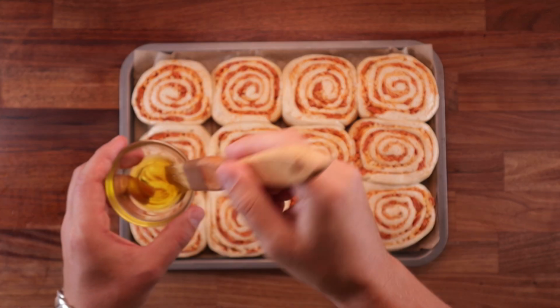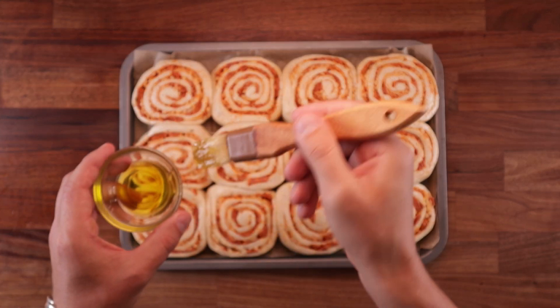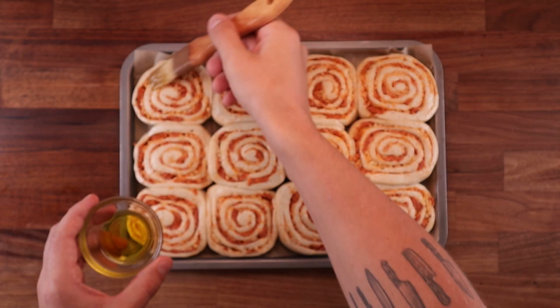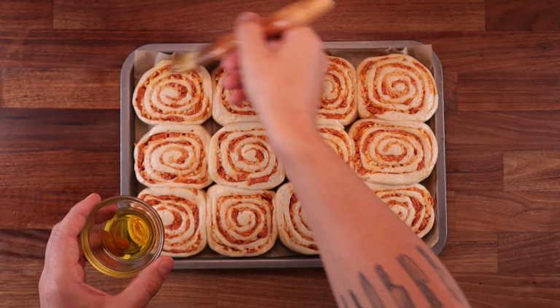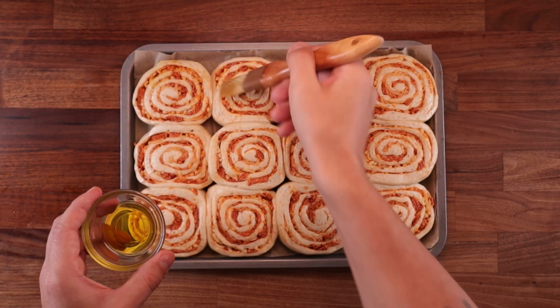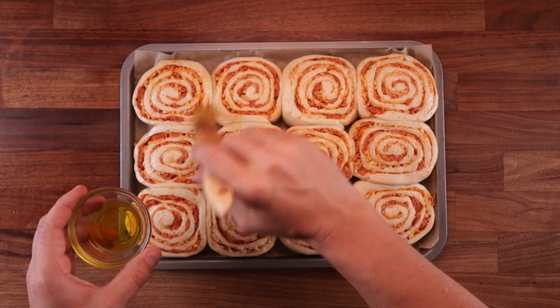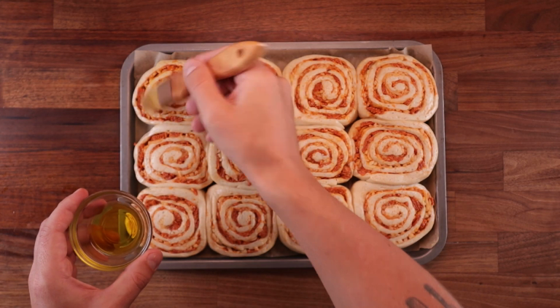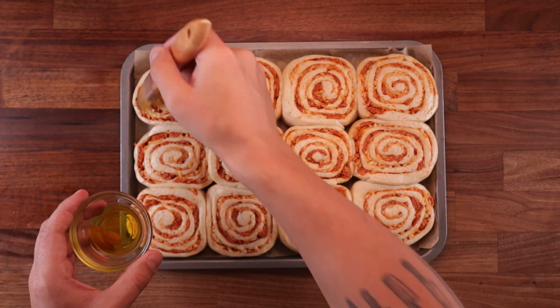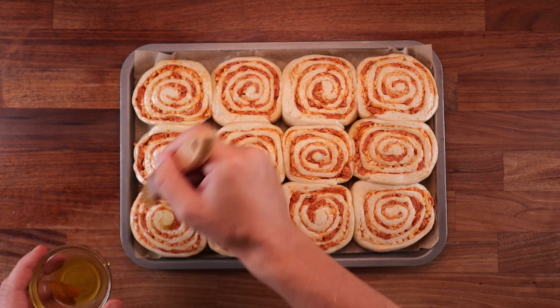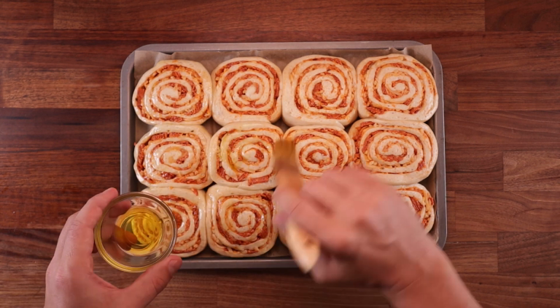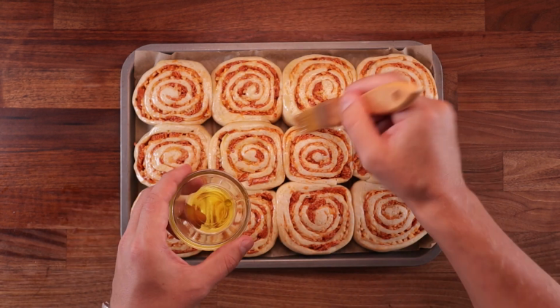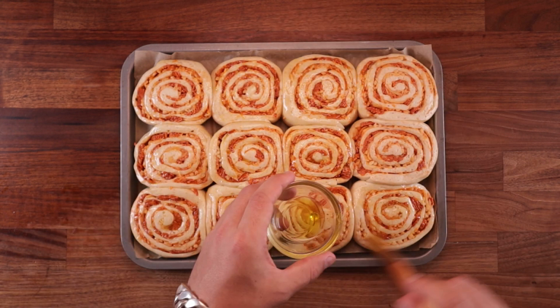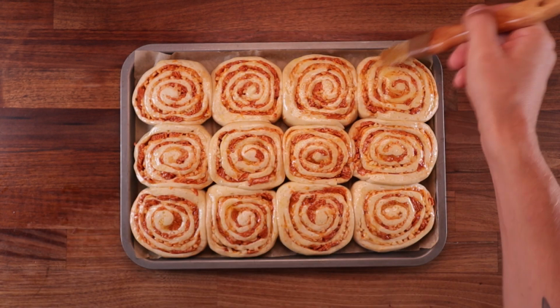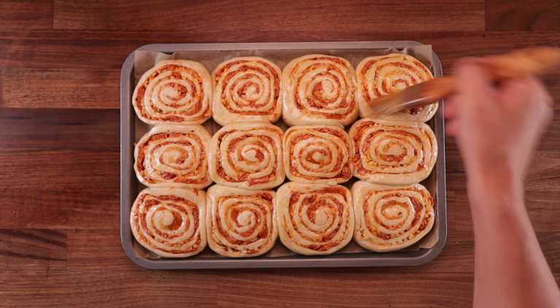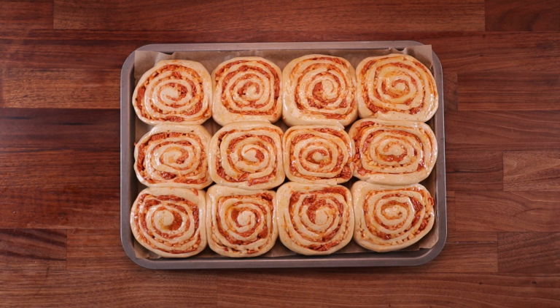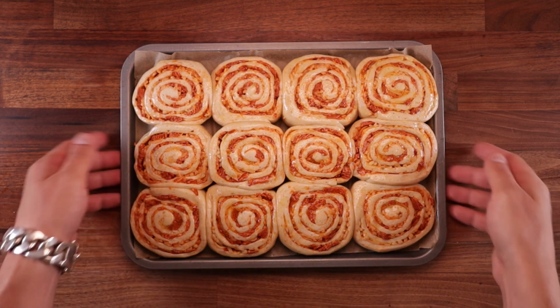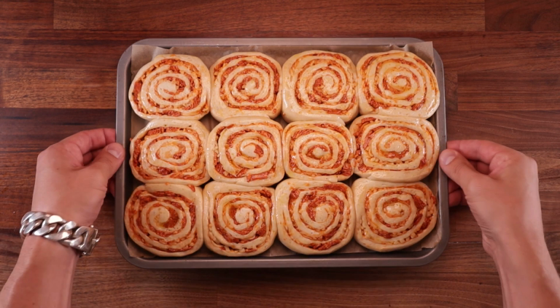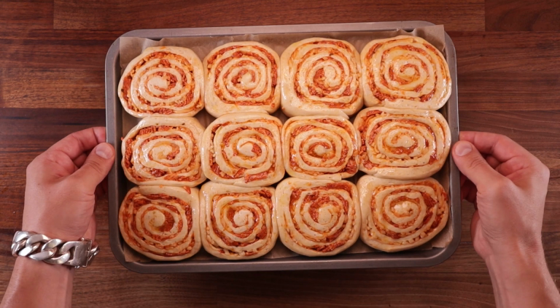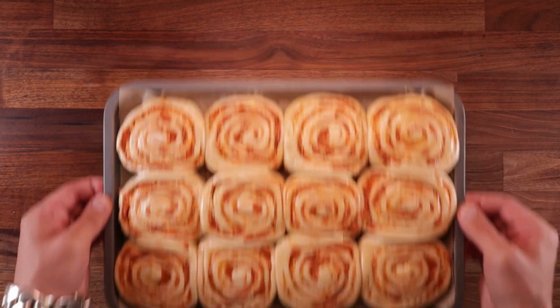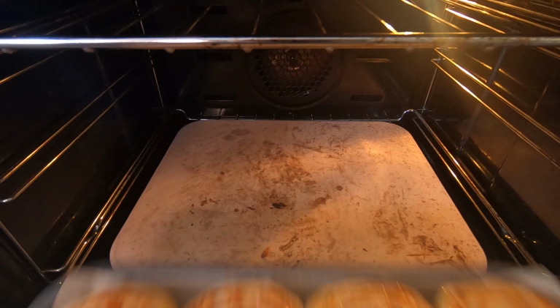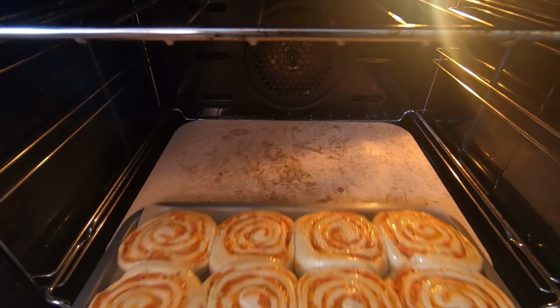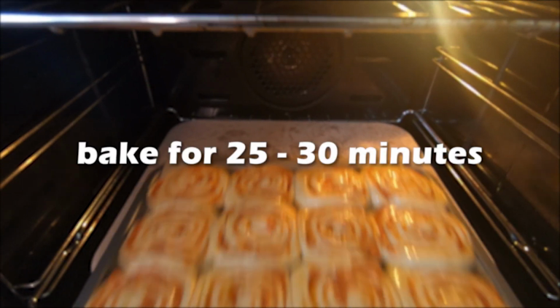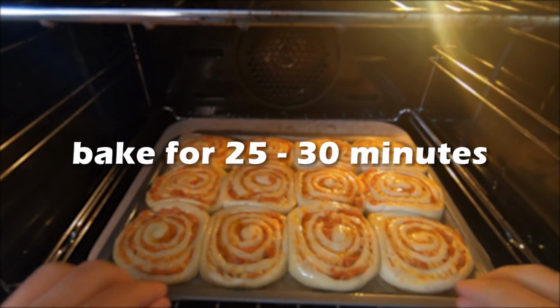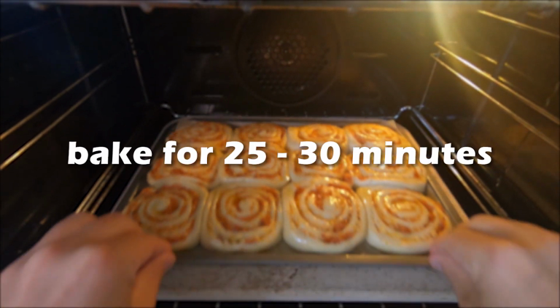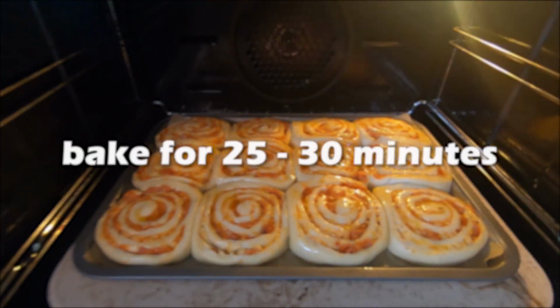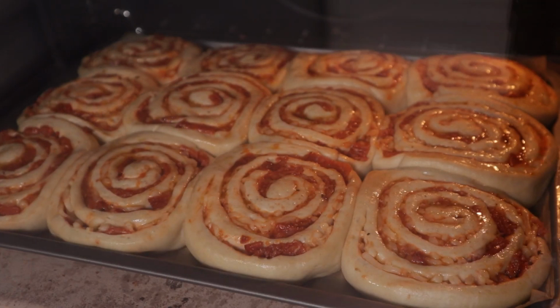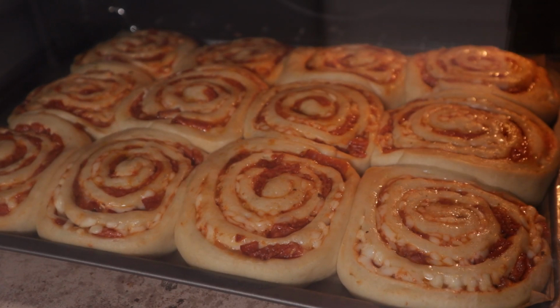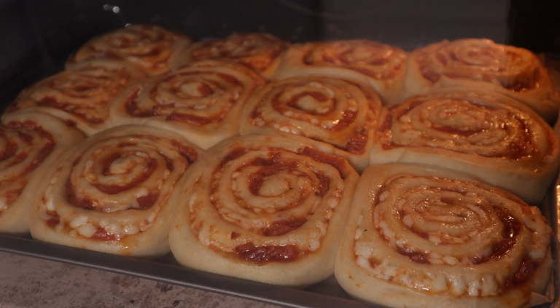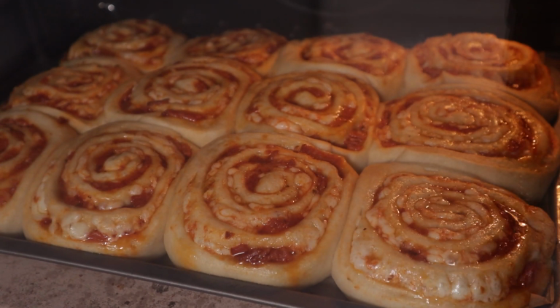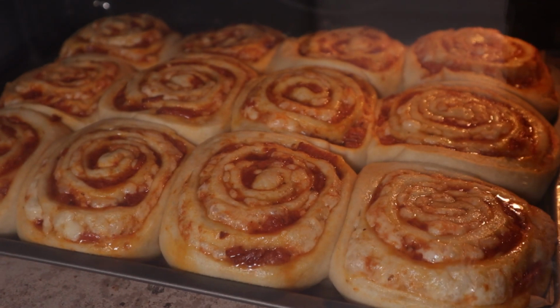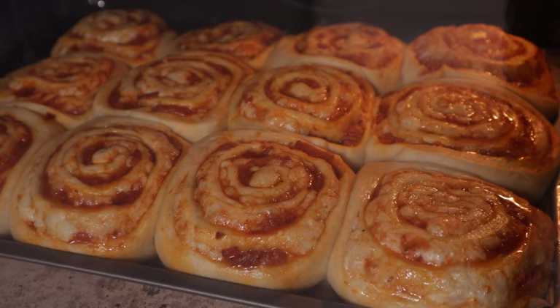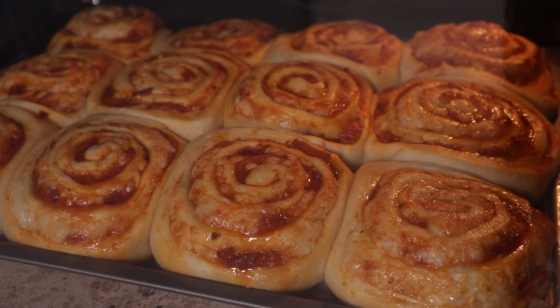But if they look like this, brush them with a little bit of oil and get them in the oven — the oil will give the exposed dough a nicer color. They'll take around 25 to 30 minutes, and once they're puffed up nicely and golden brown all over, they're ready.